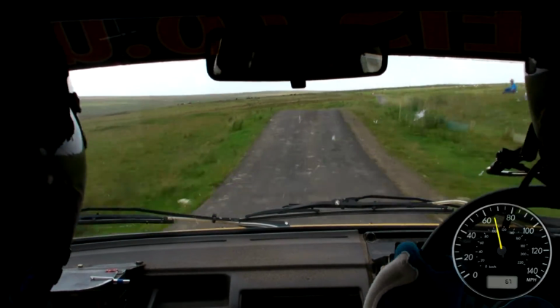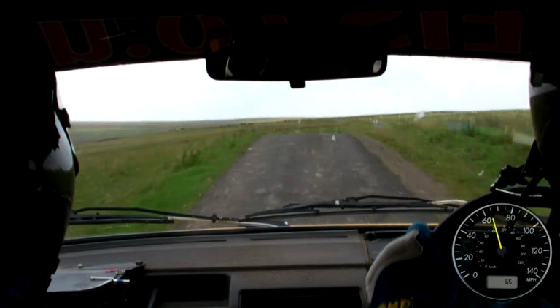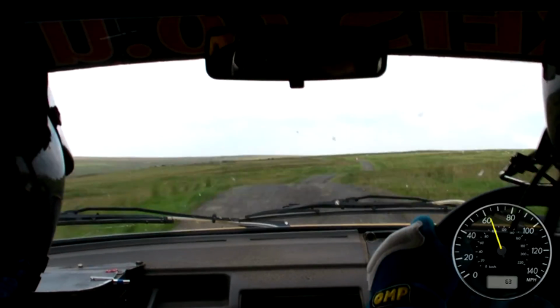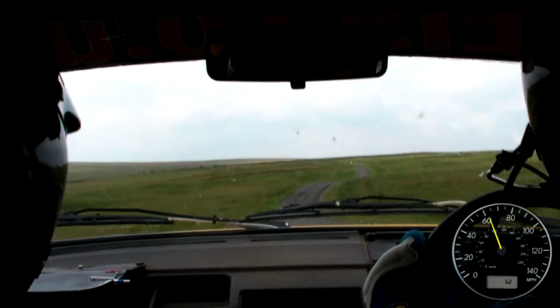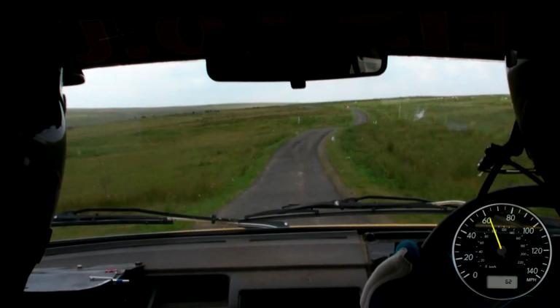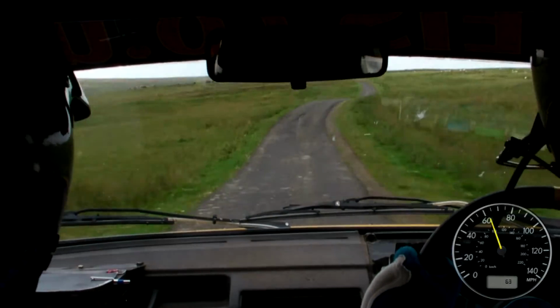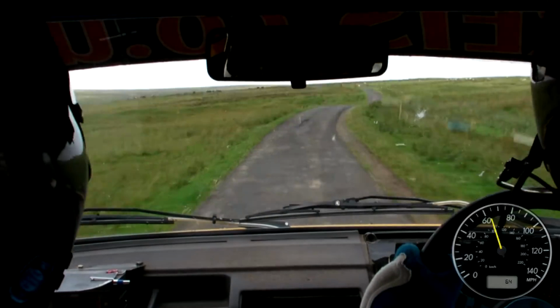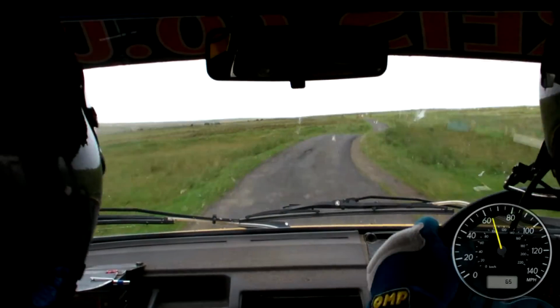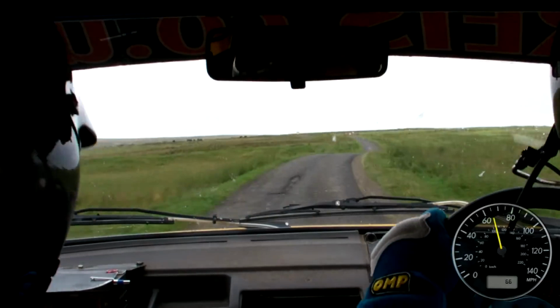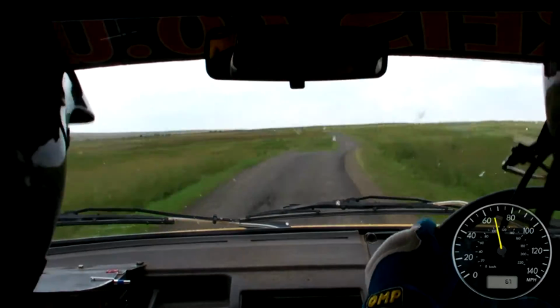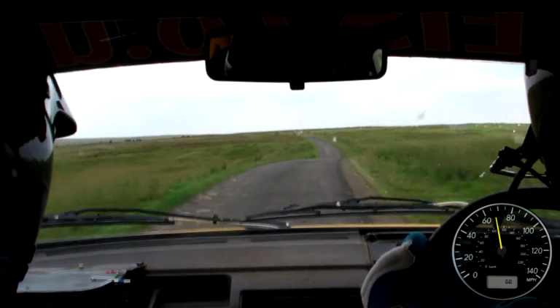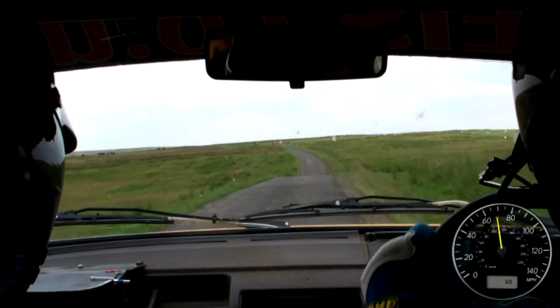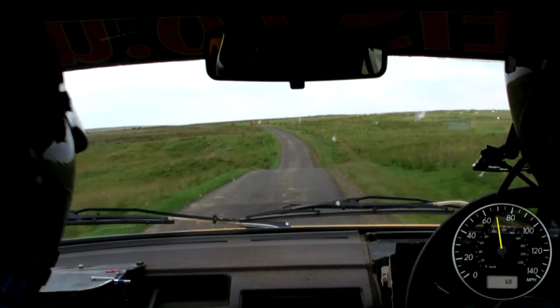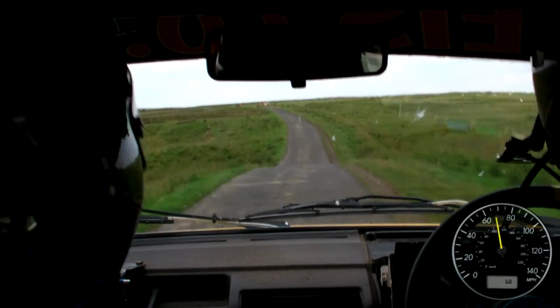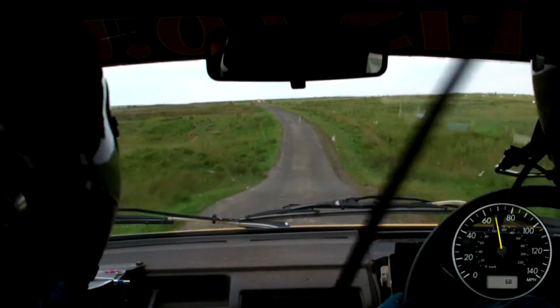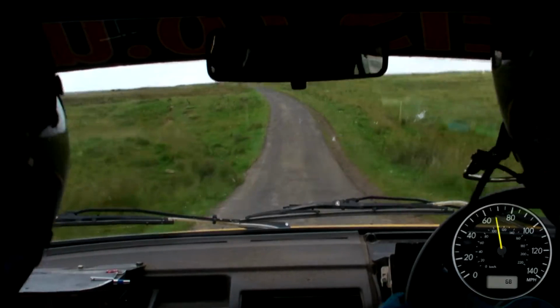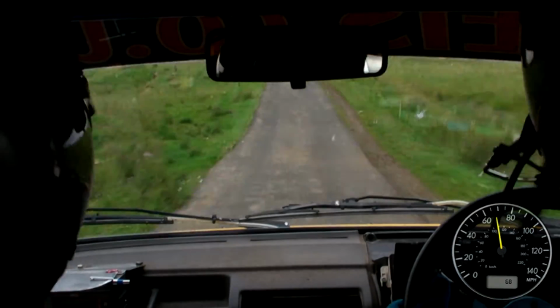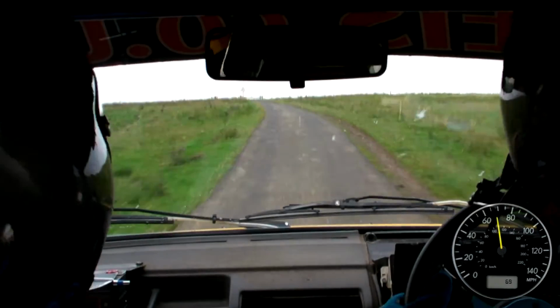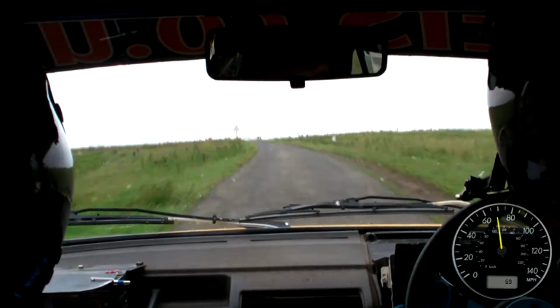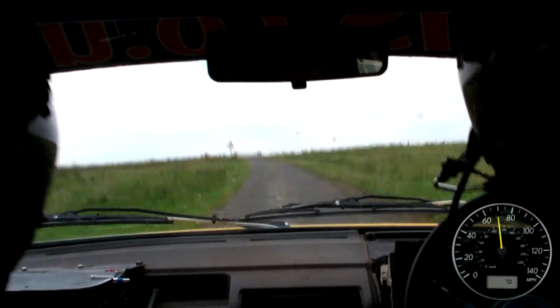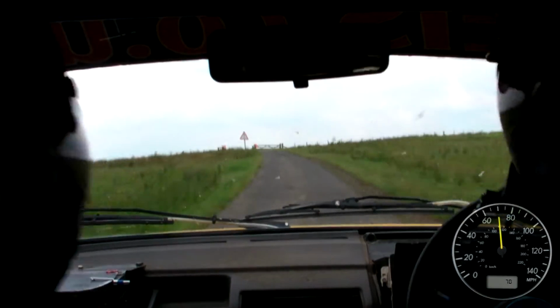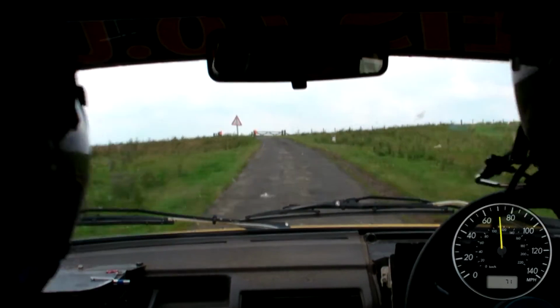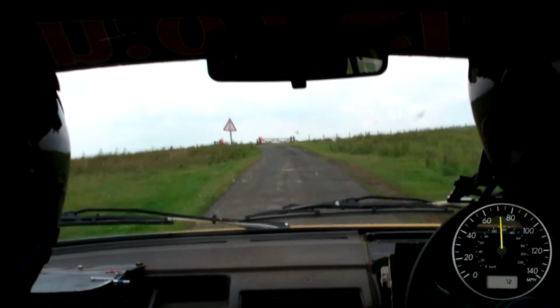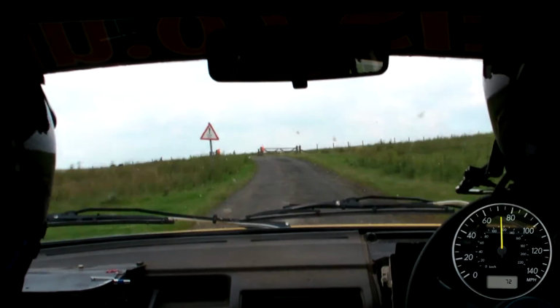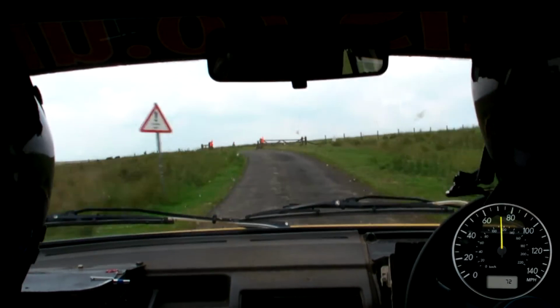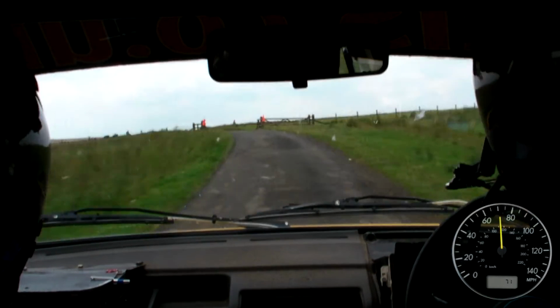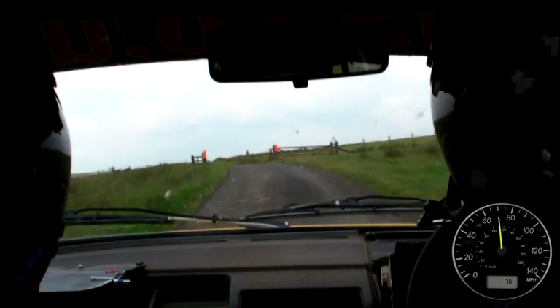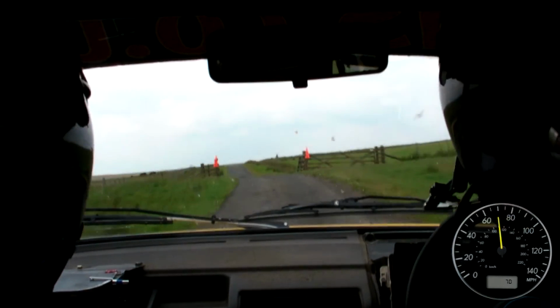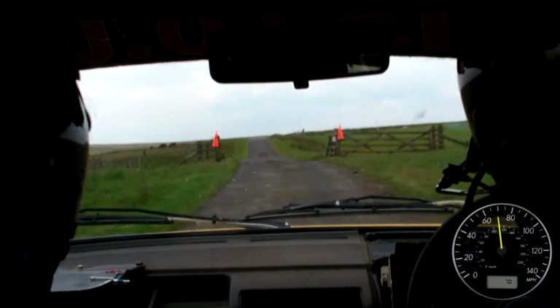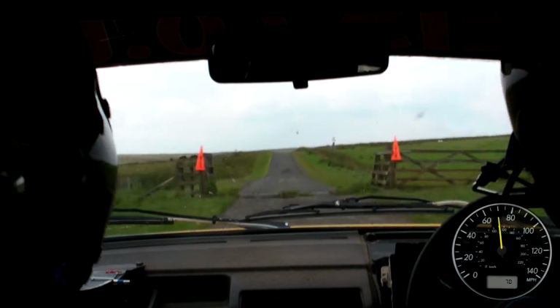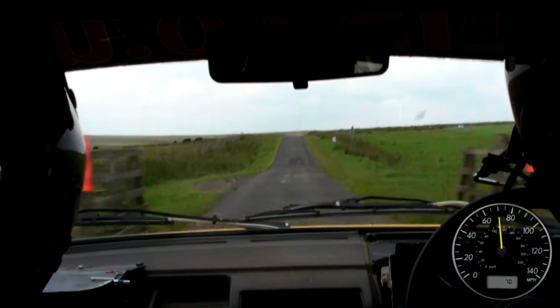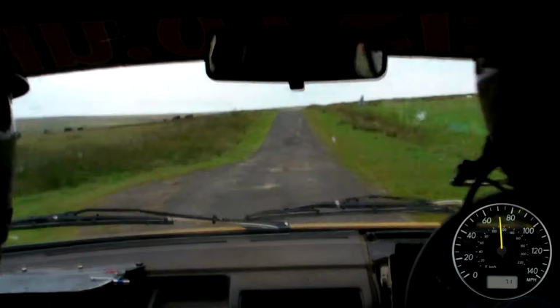And caution, bad jump, dip, repeat, bad jump, dip, 60 up the middle, easy left and middle over bump grid, 60, middle over flat crest.